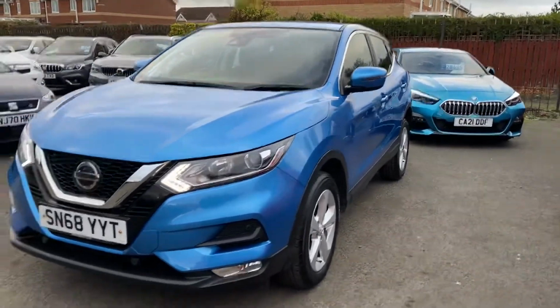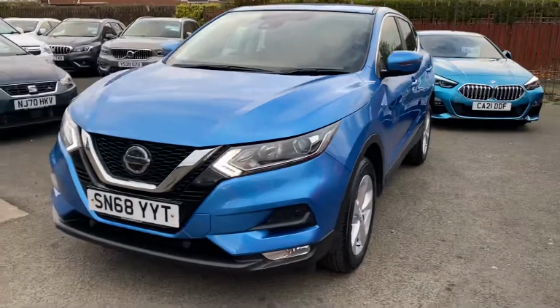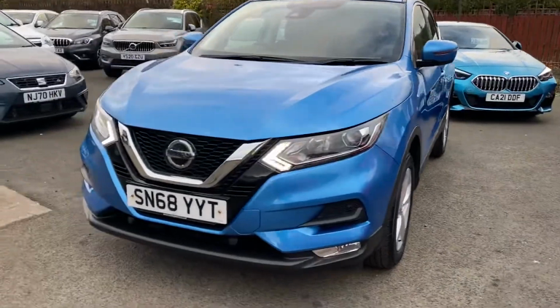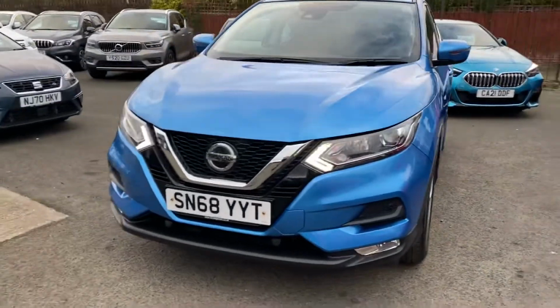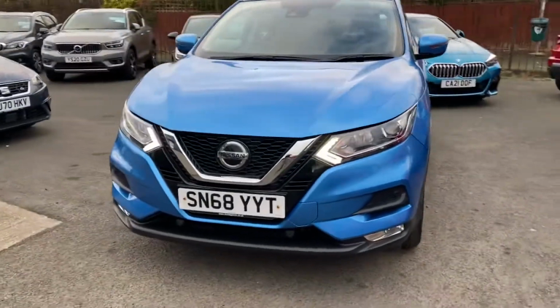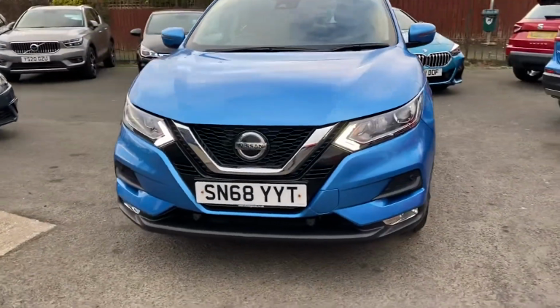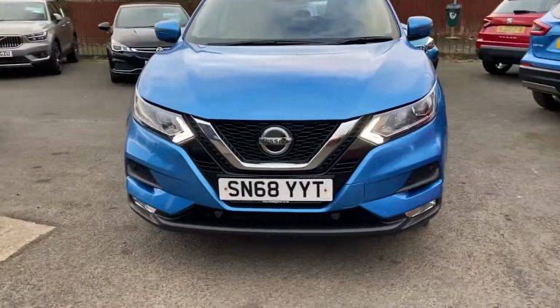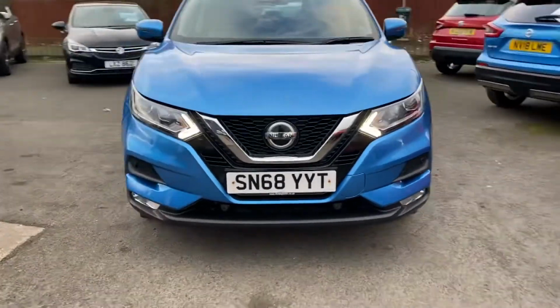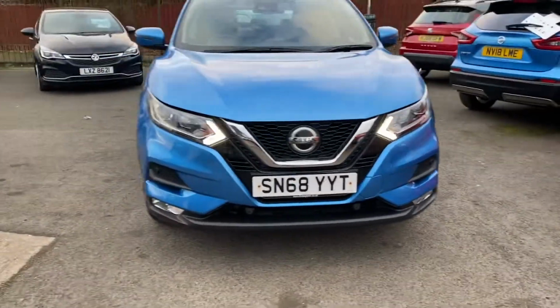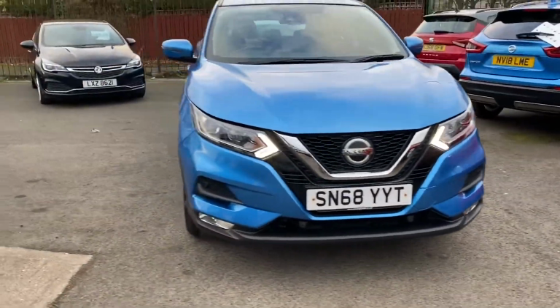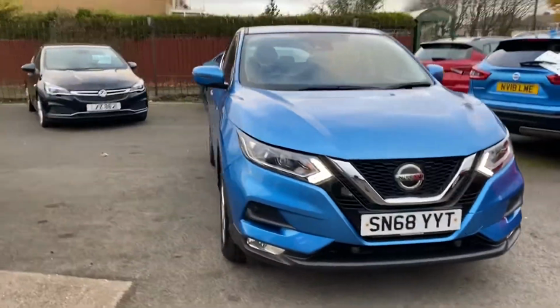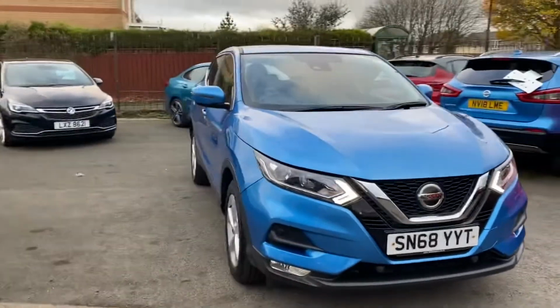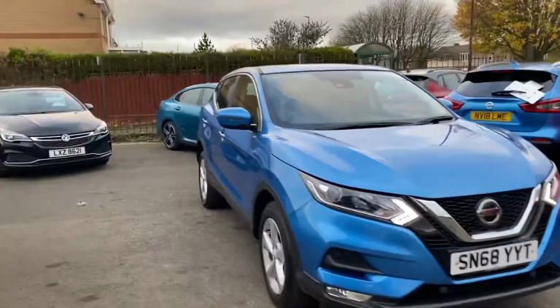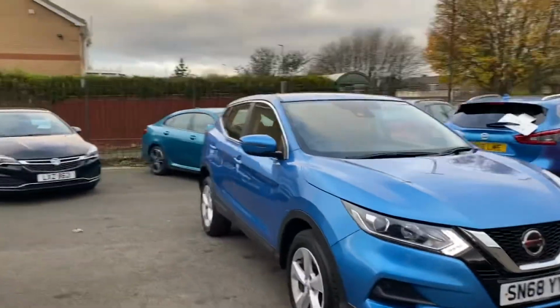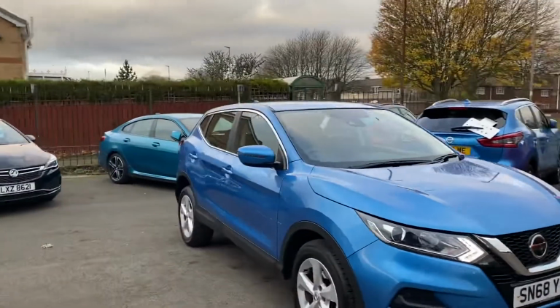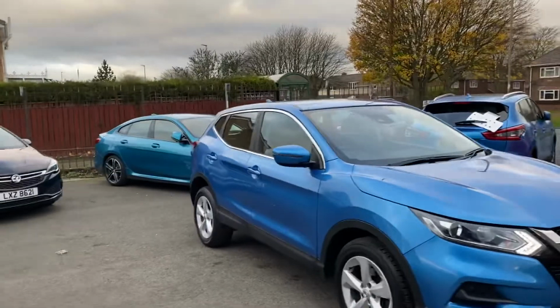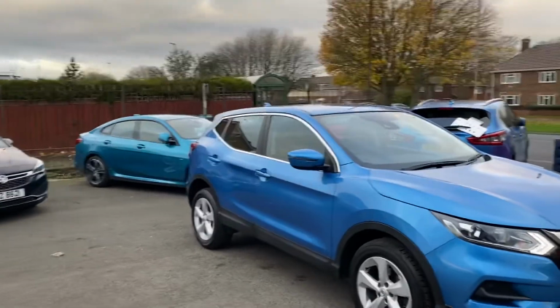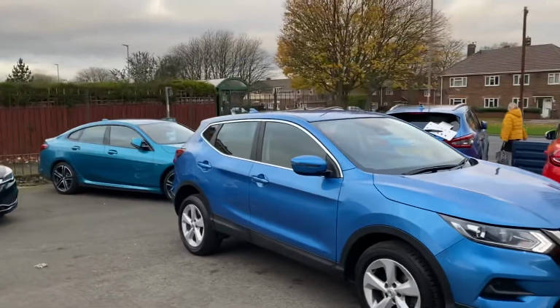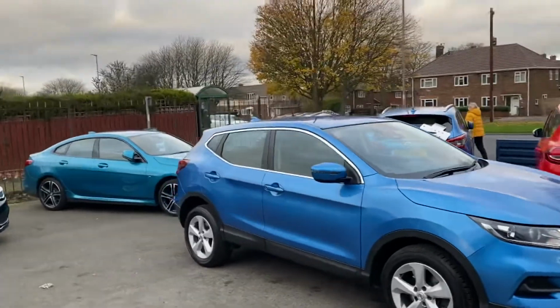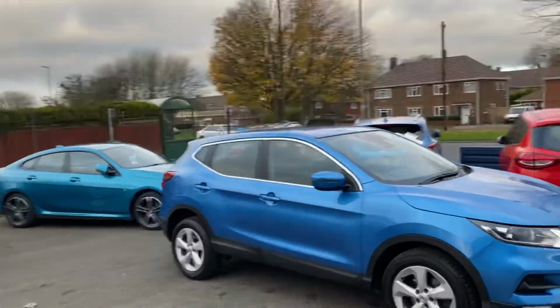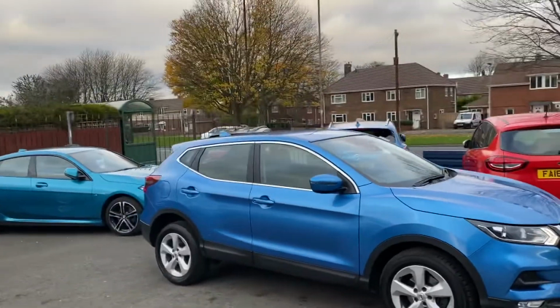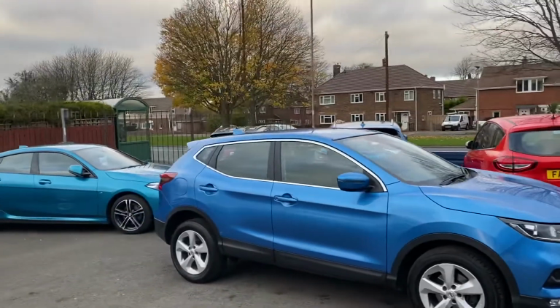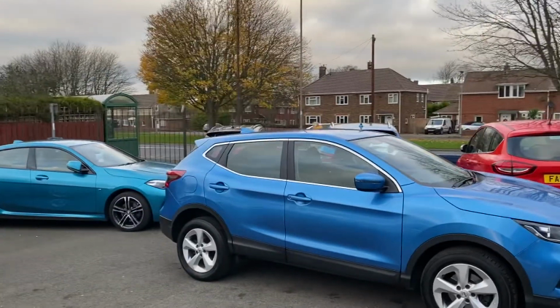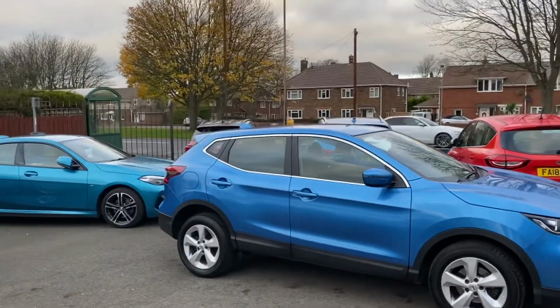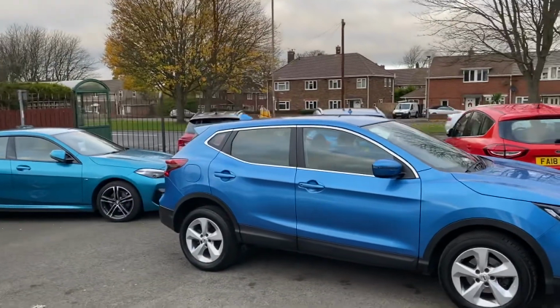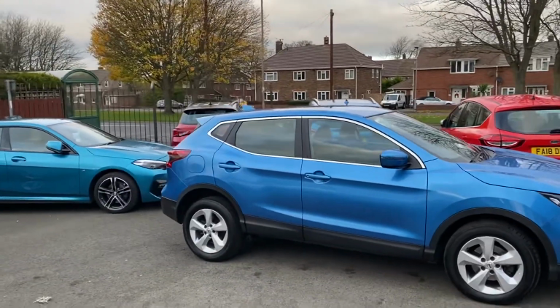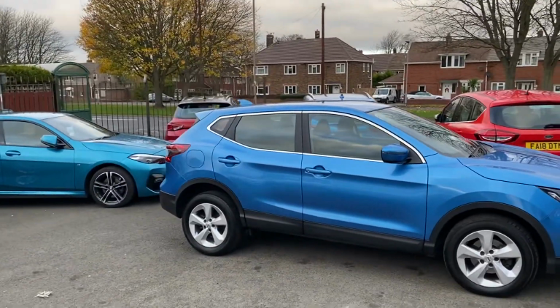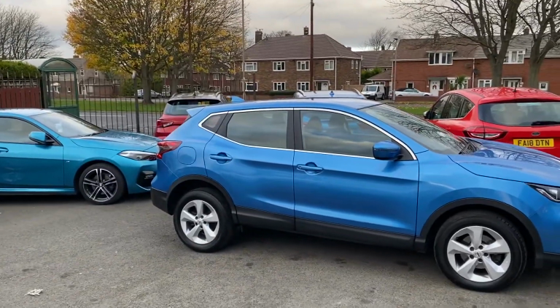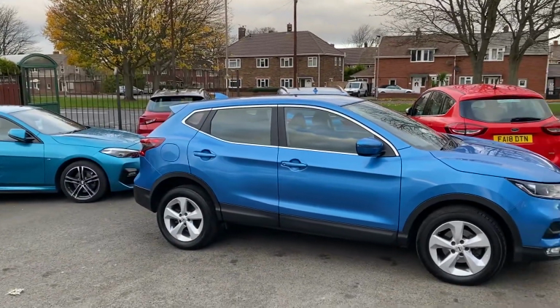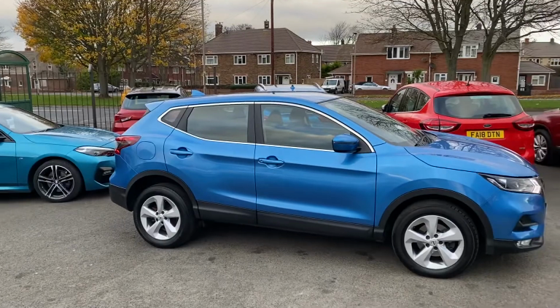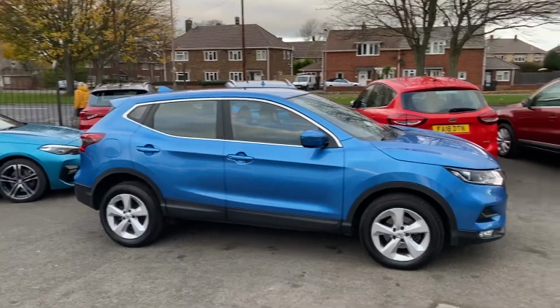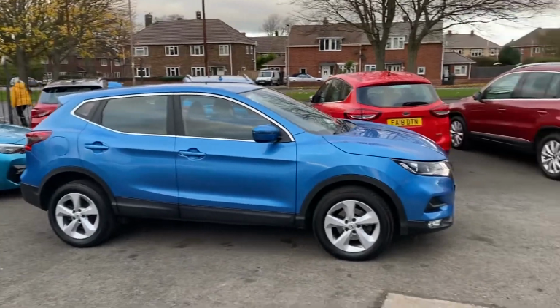It's got daytime running lights as you can see. The rear quarter windows are very, very slightly tinted — really light.